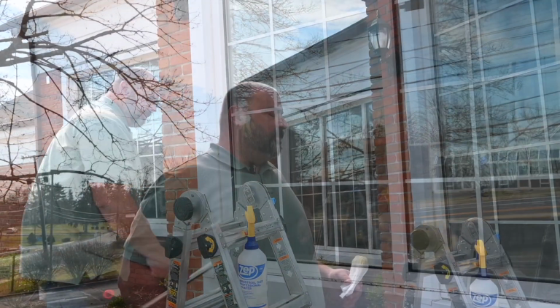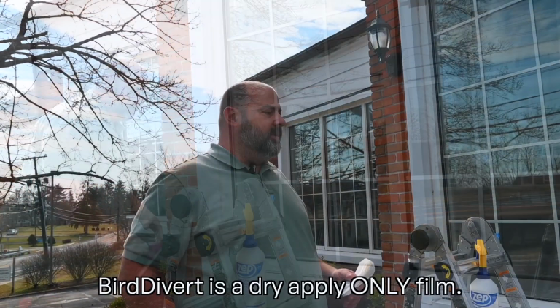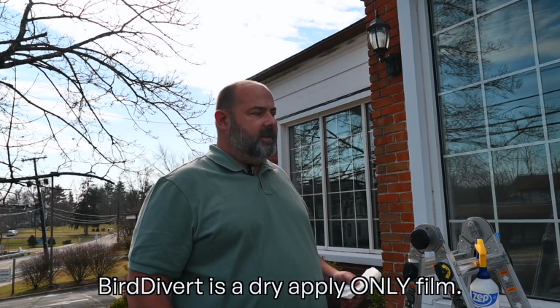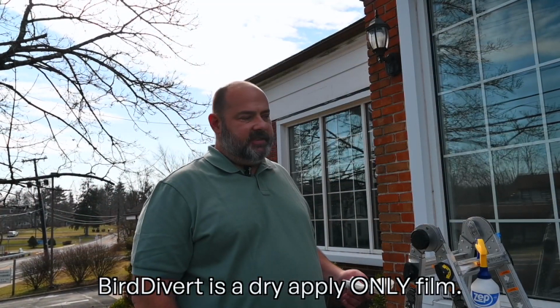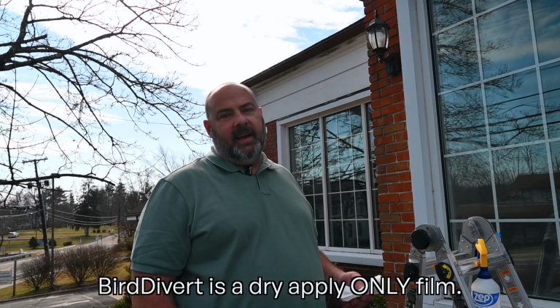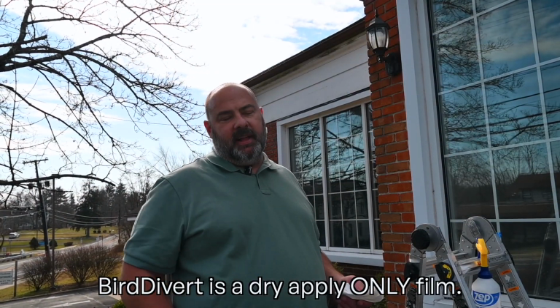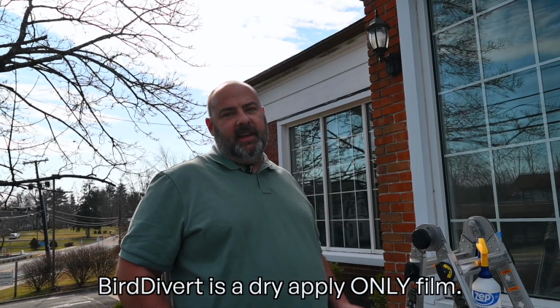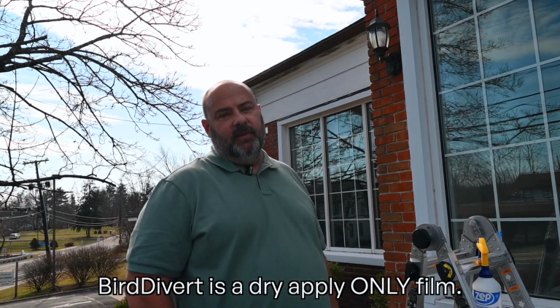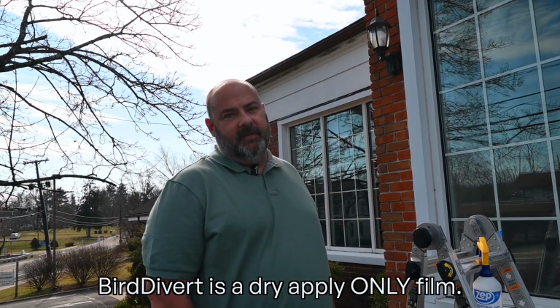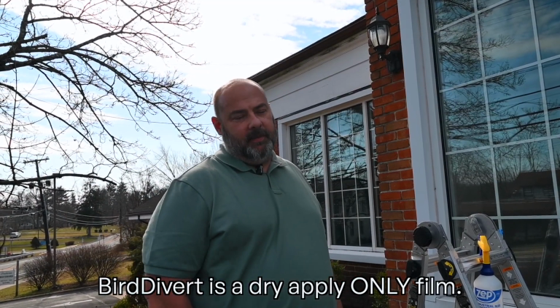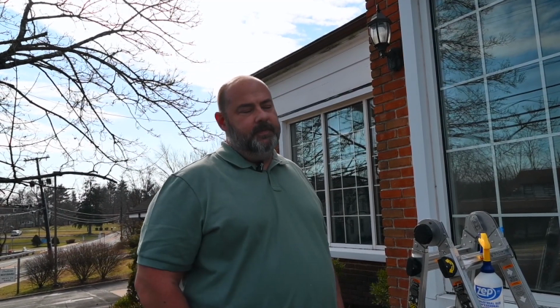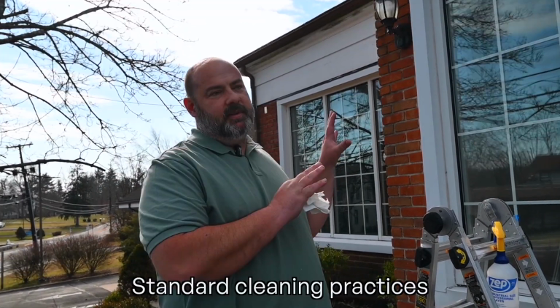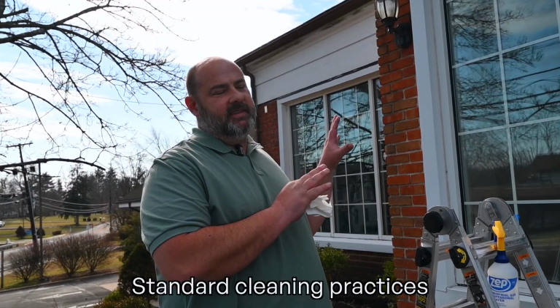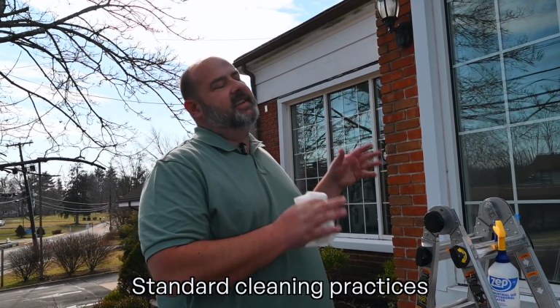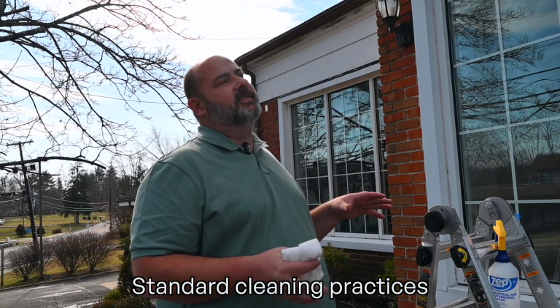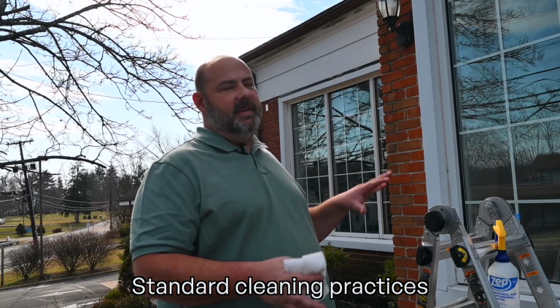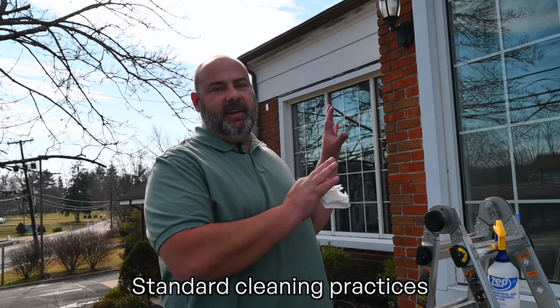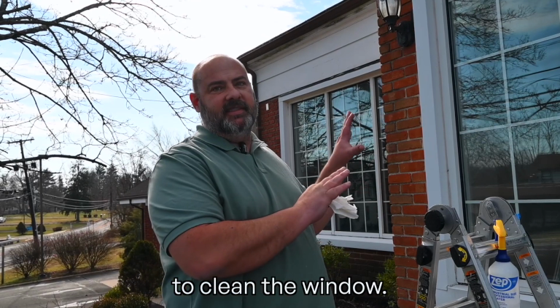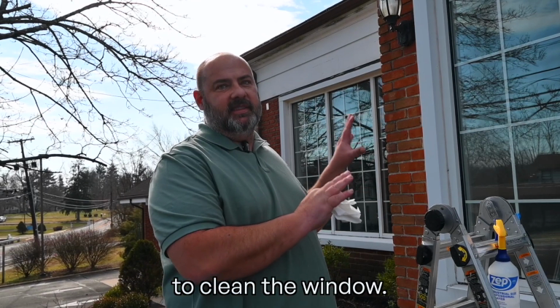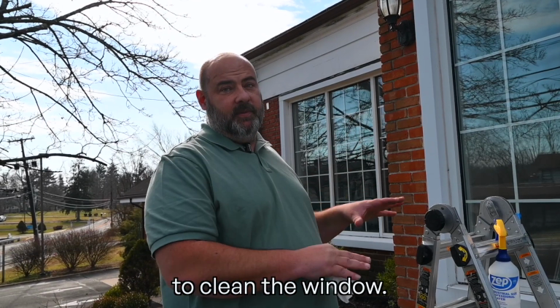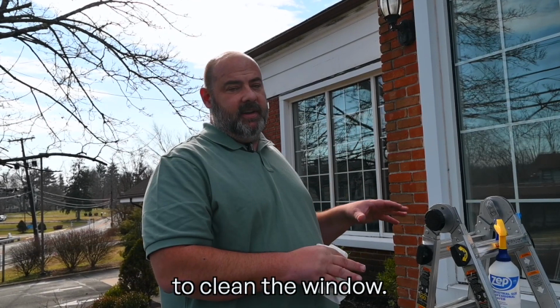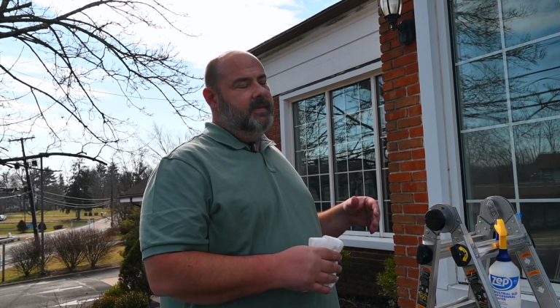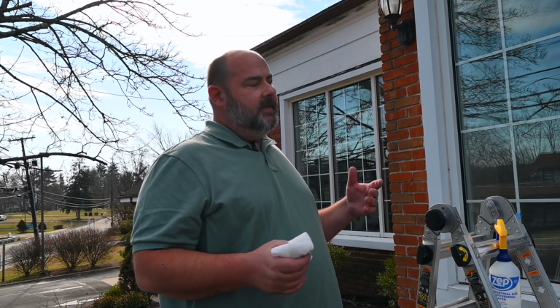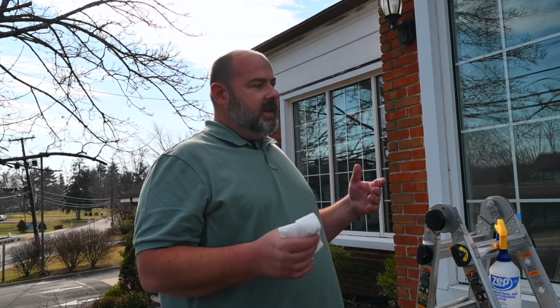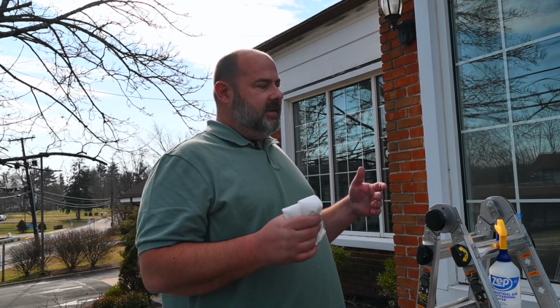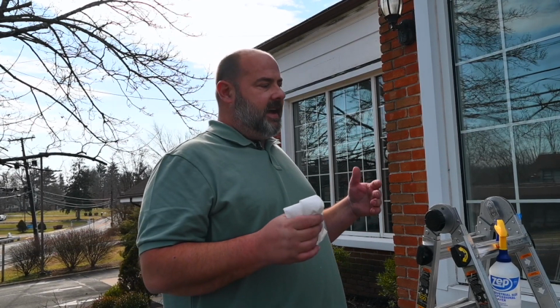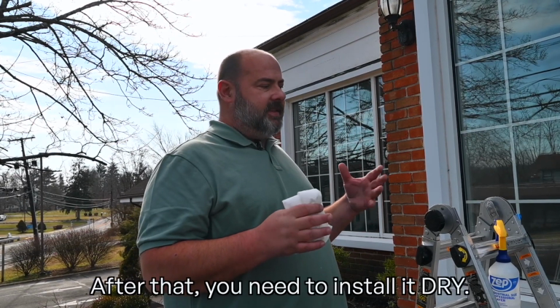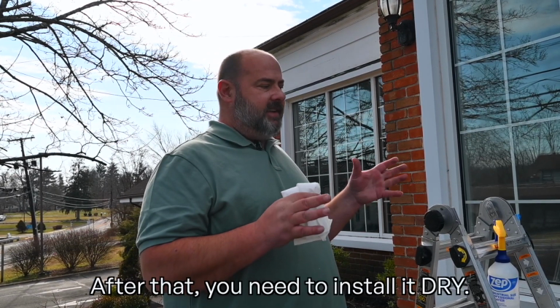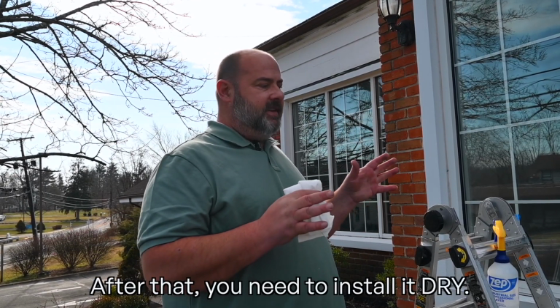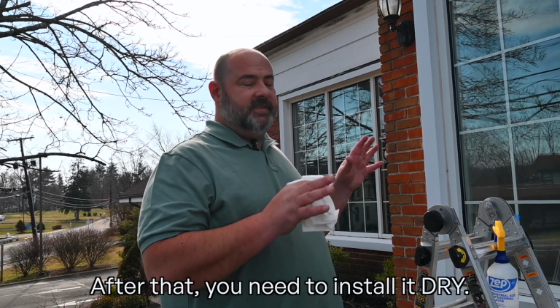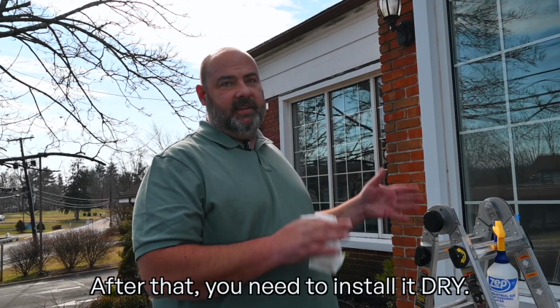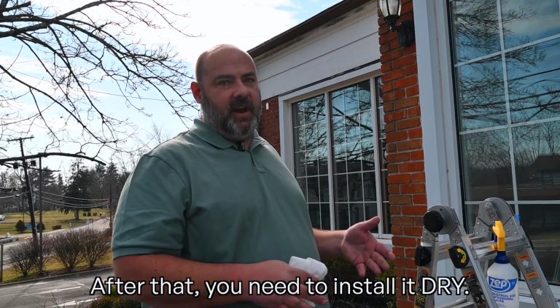Bird Divert is a dry-apply only film. Your standard cleaning practice is to clean the window first. After that, you need to install it dry.